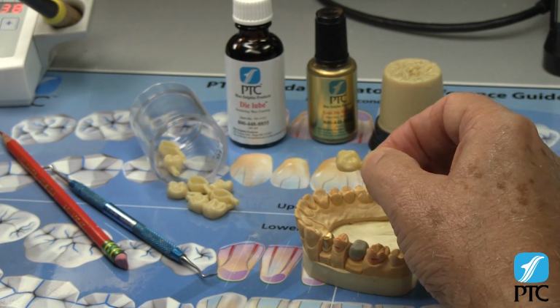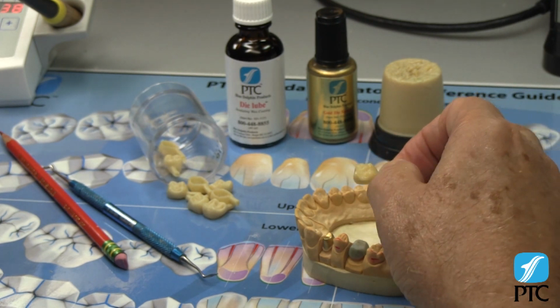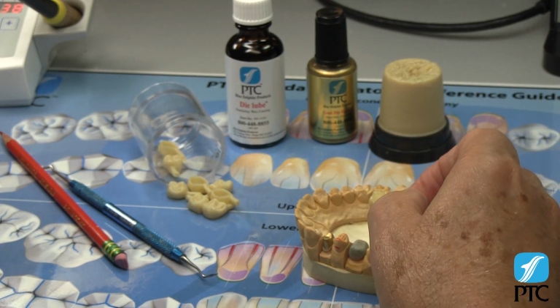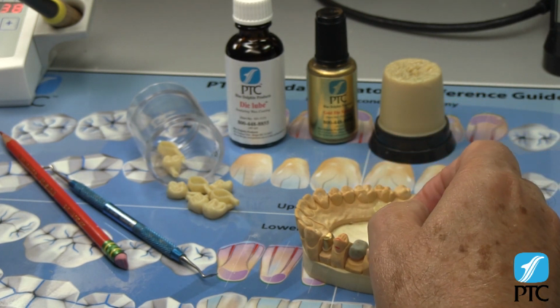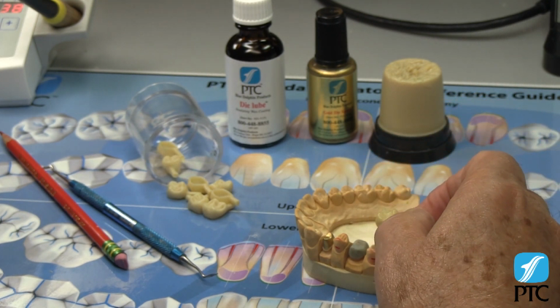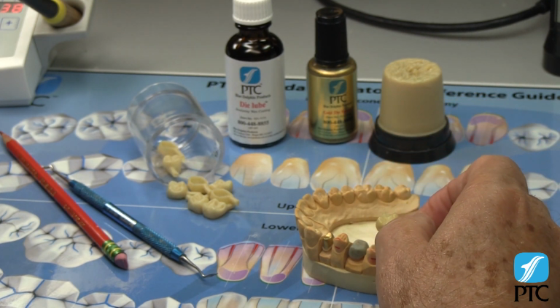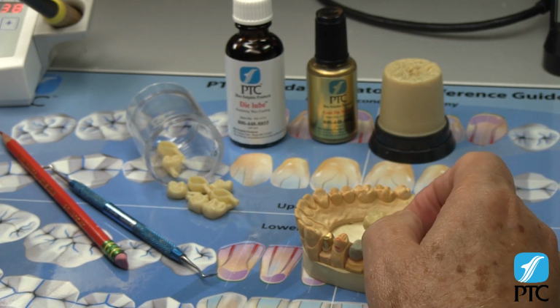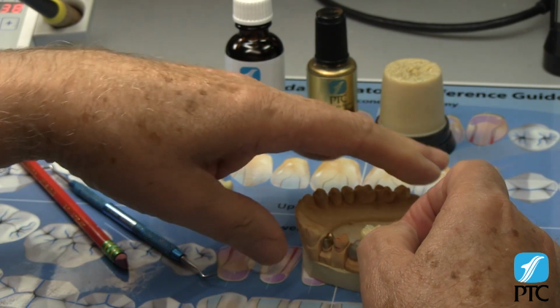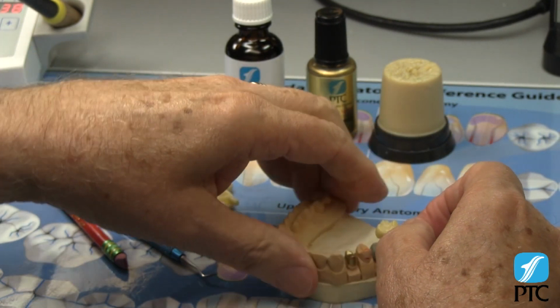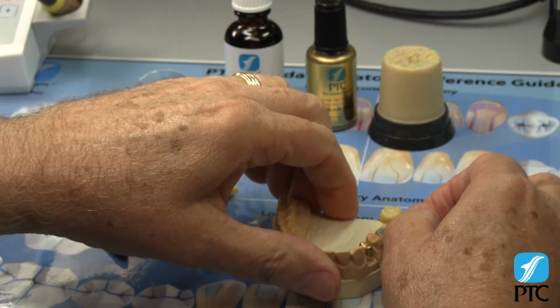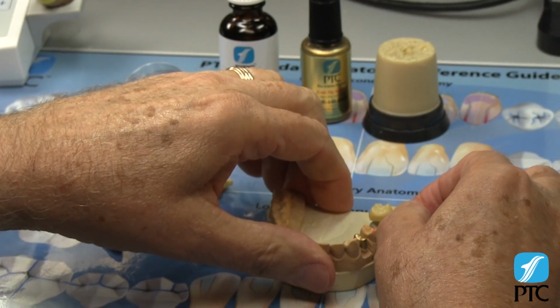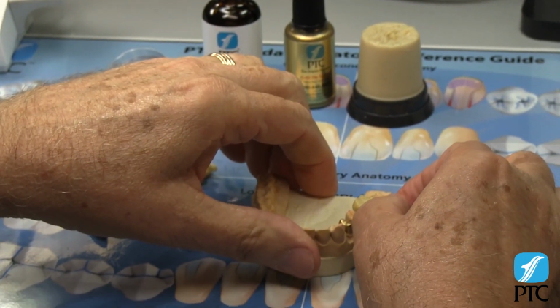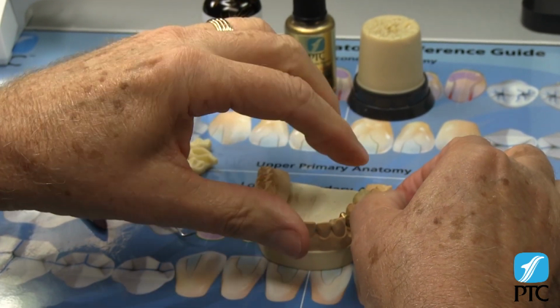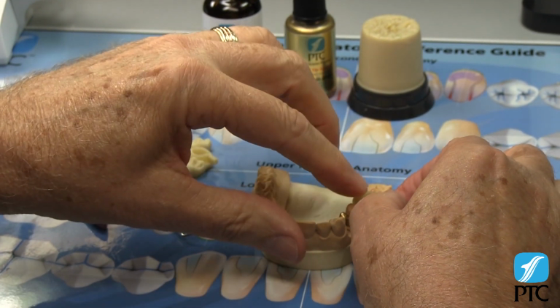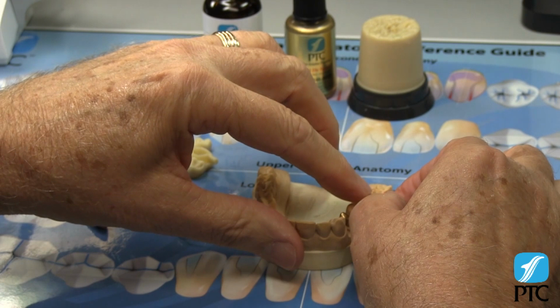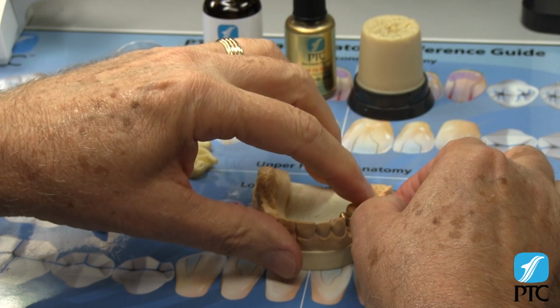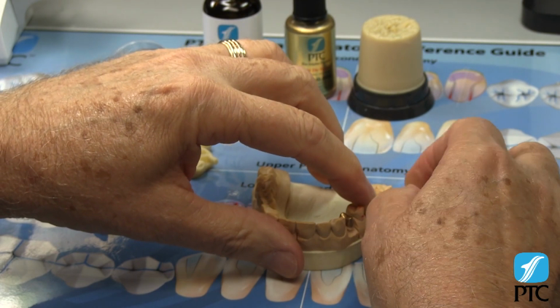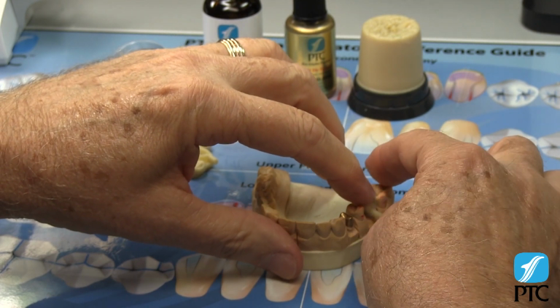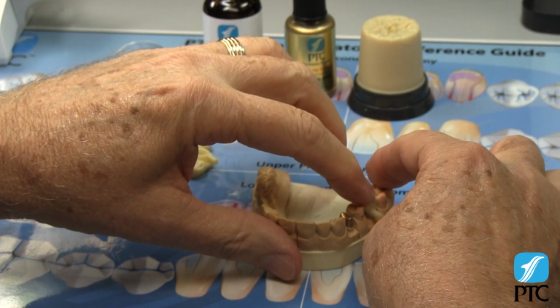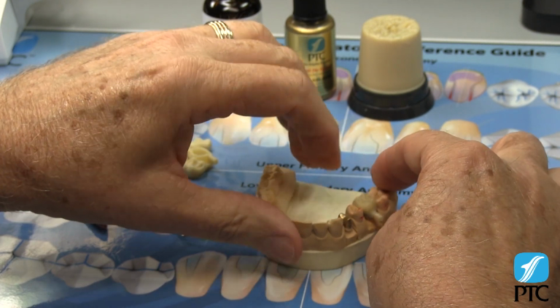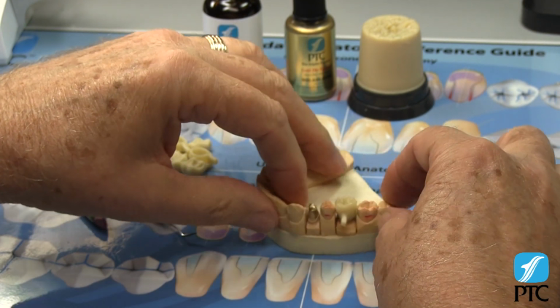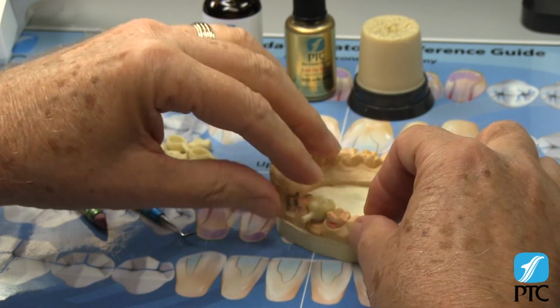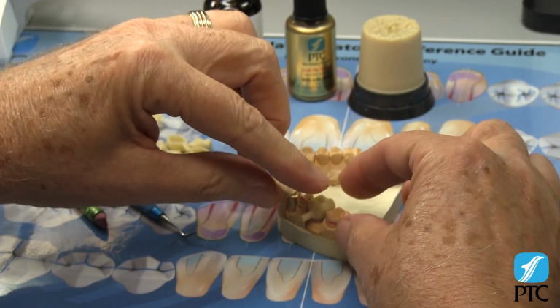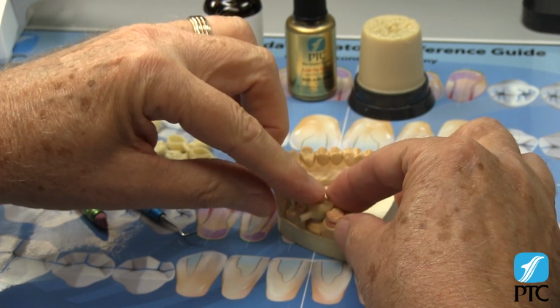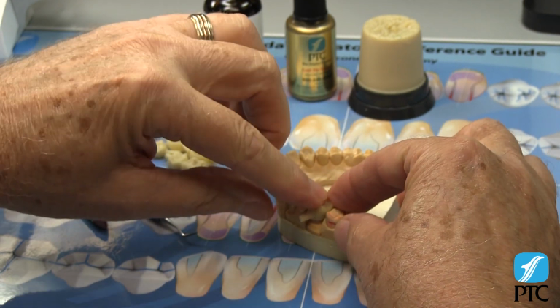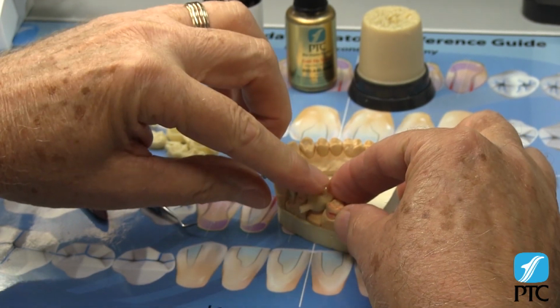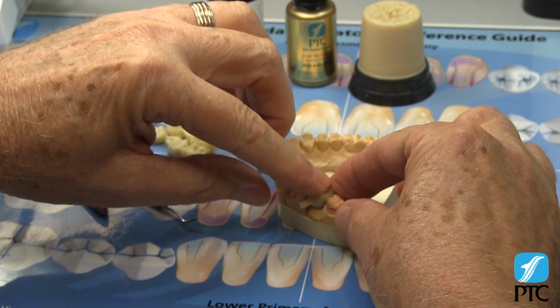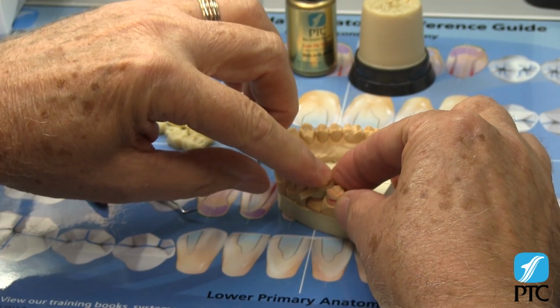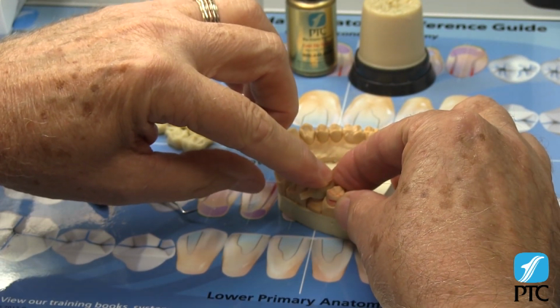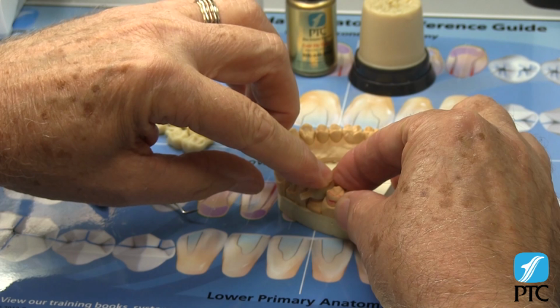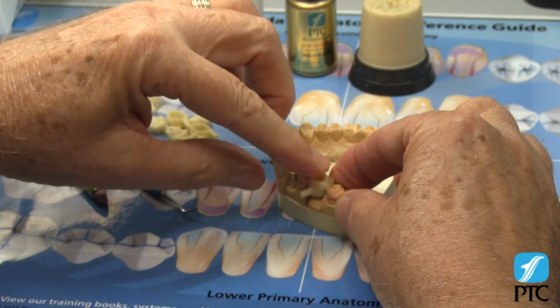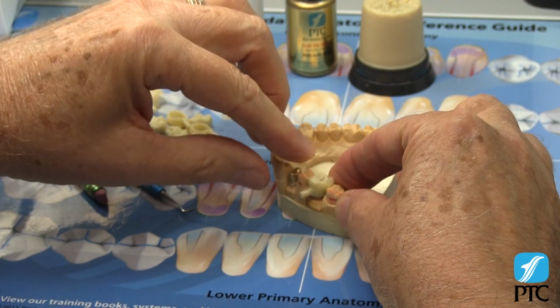Position the wax form over the coping on the model and press it firmly to place. Then close the articulator or press the models firmly together. The anatomy of the crown will not distort.